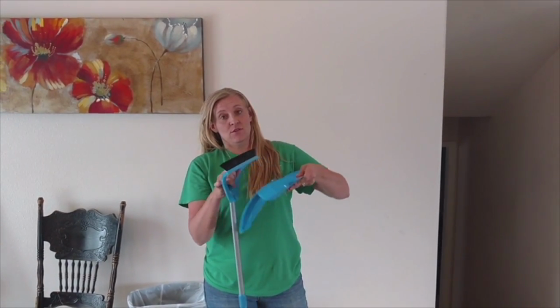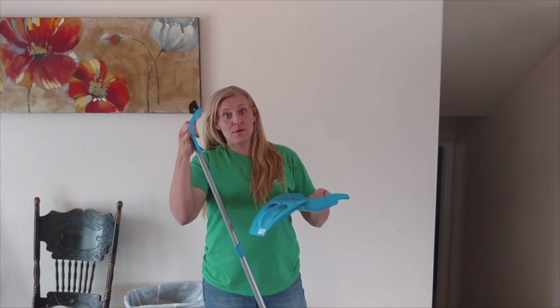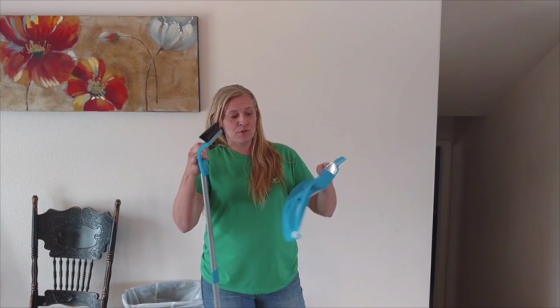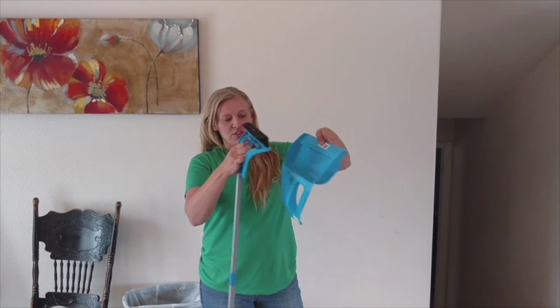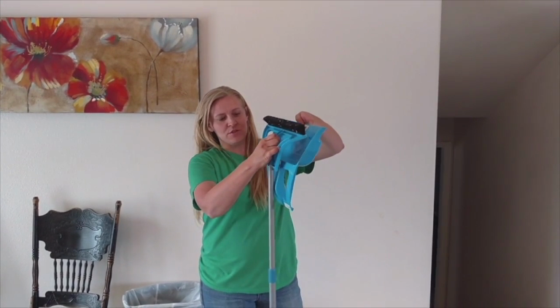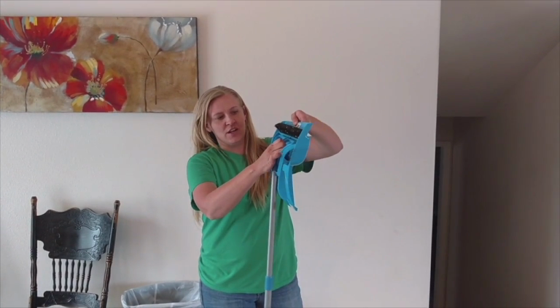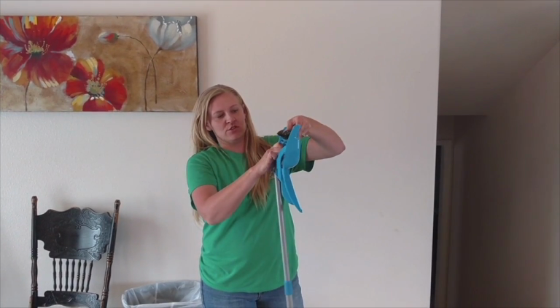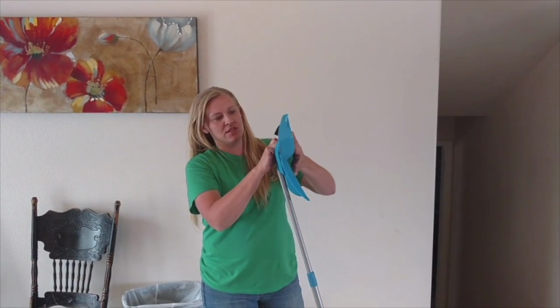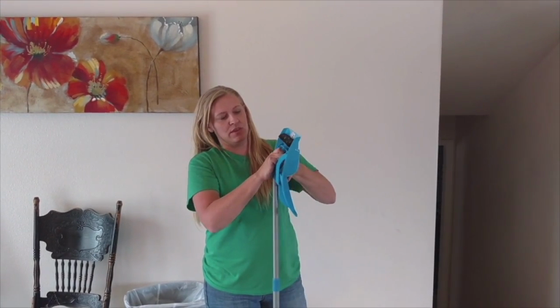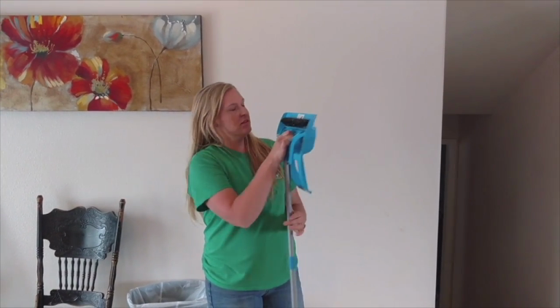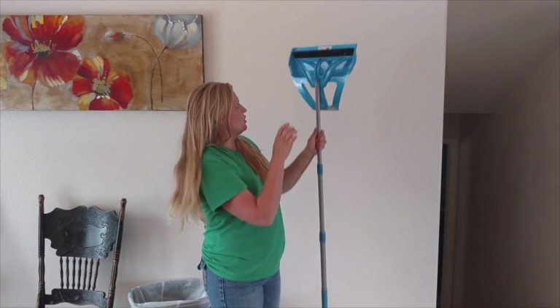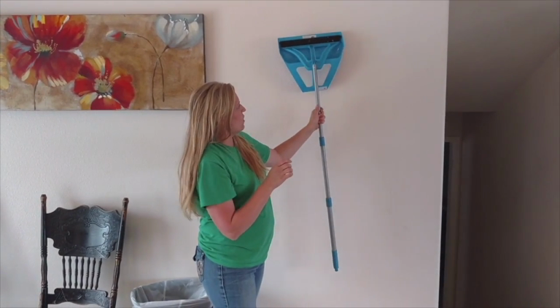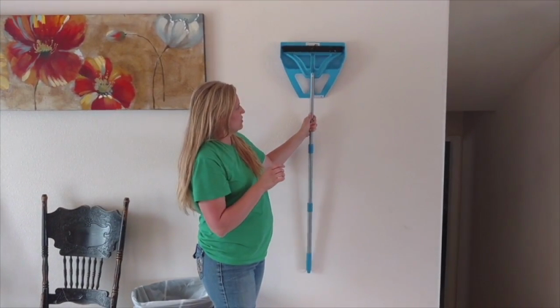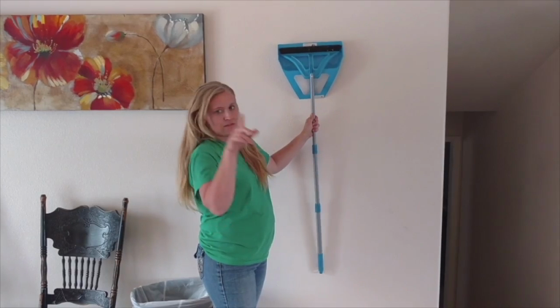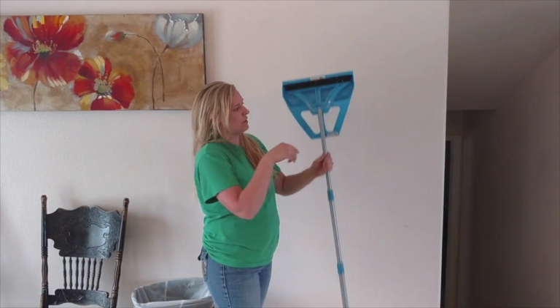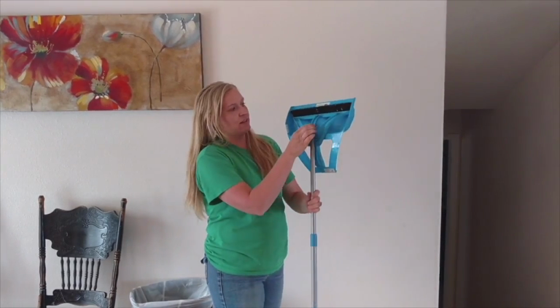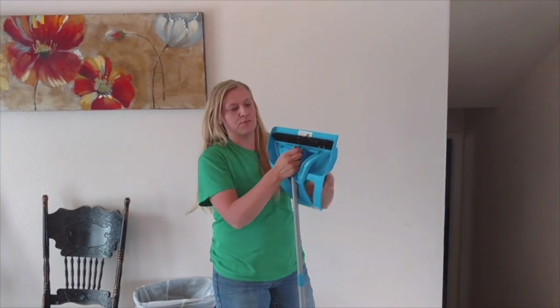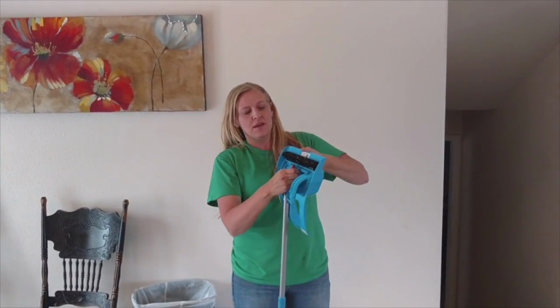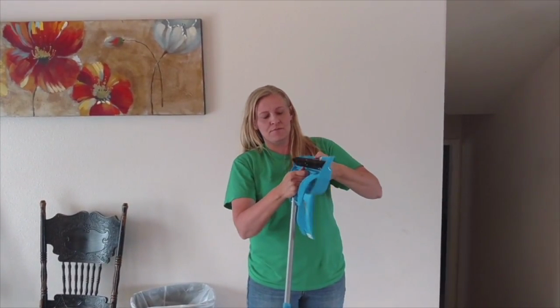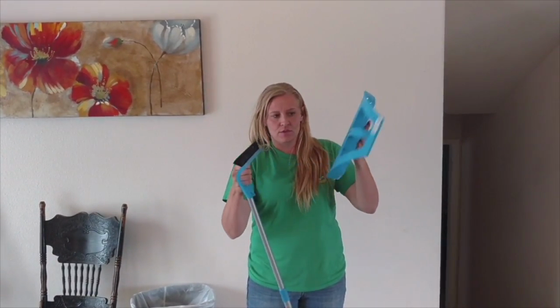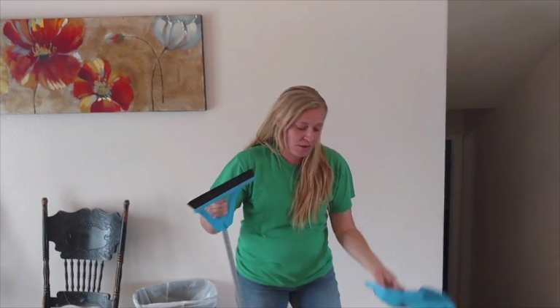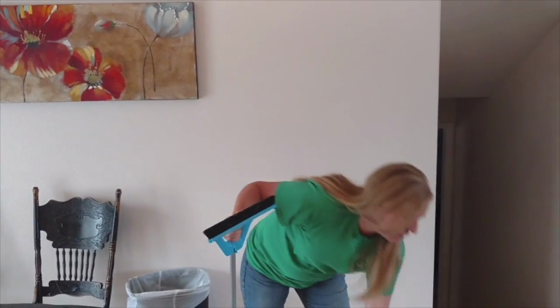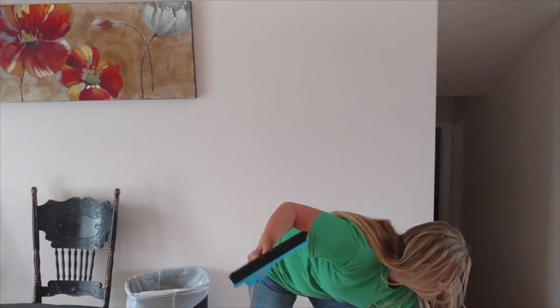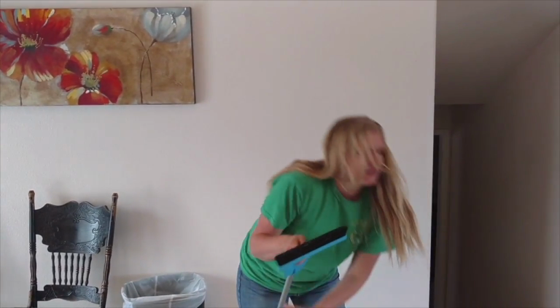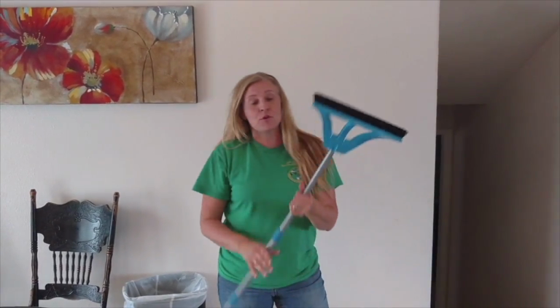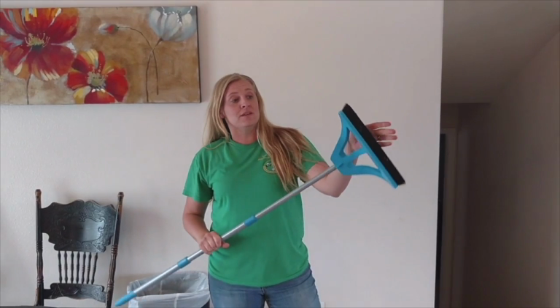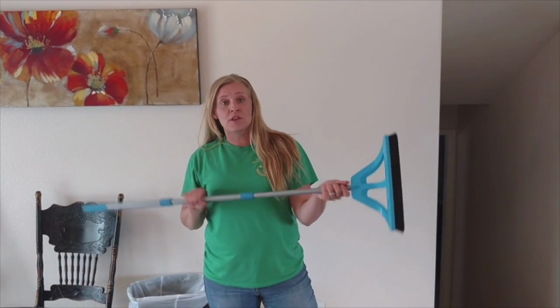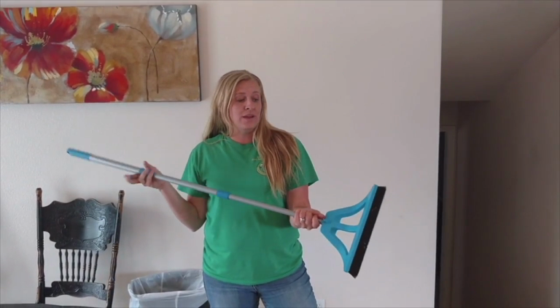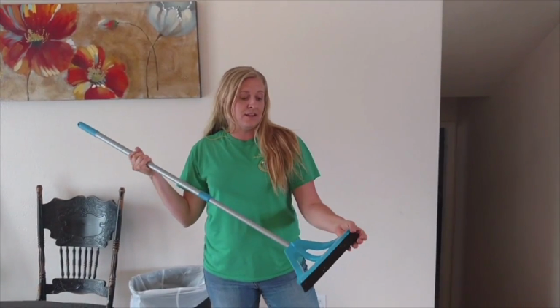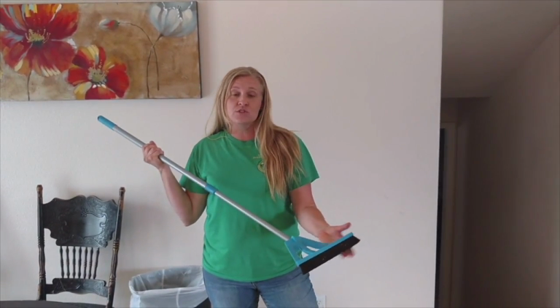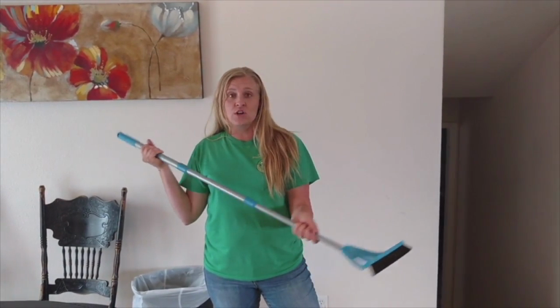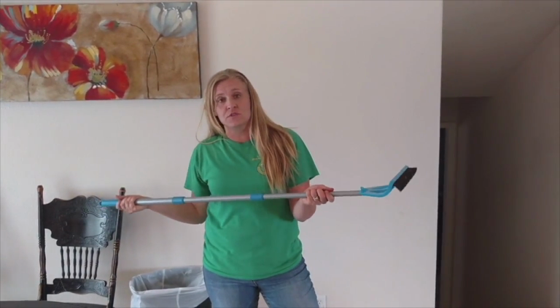The broom just snaps right in here, and they send you something to hook it to the wall so it just hangs. The broom is super lightweight and the bristles are good on all surfaces.